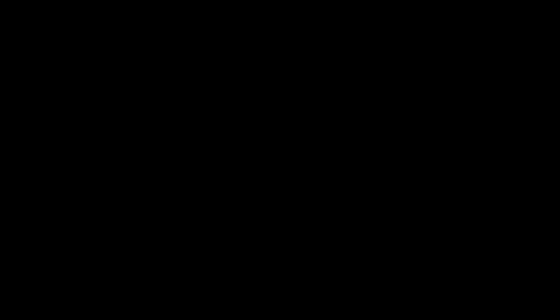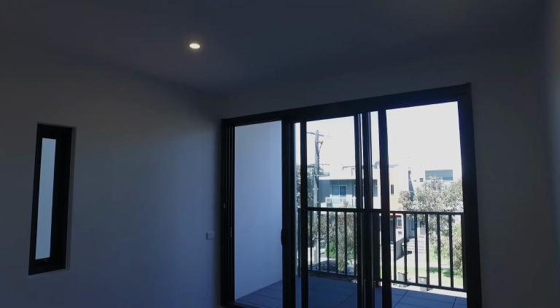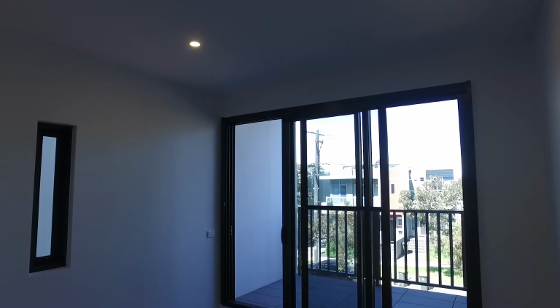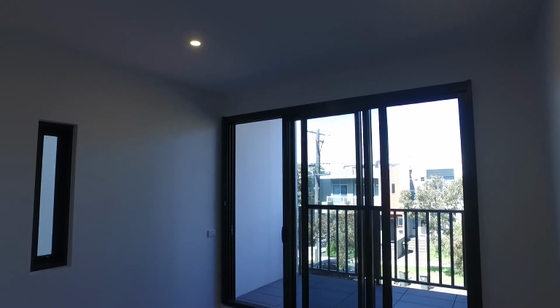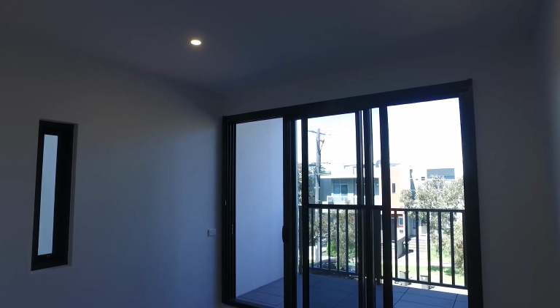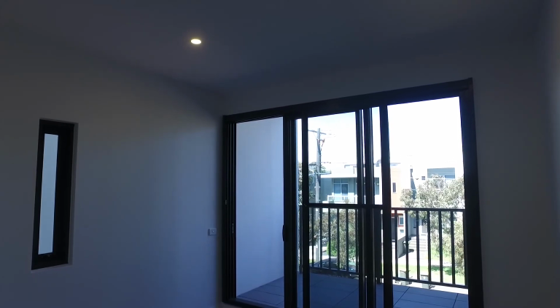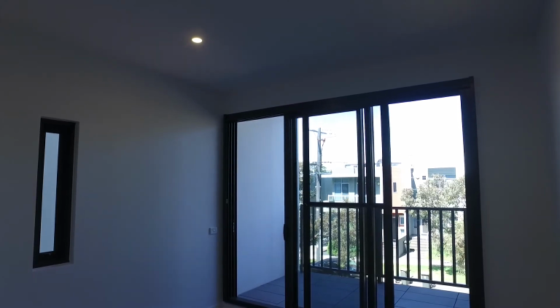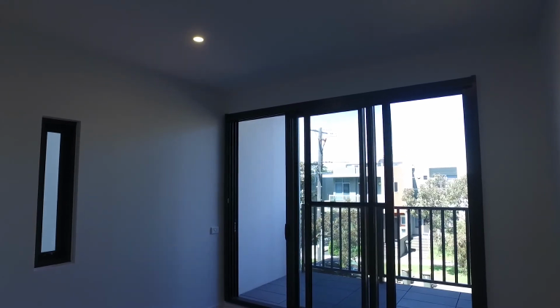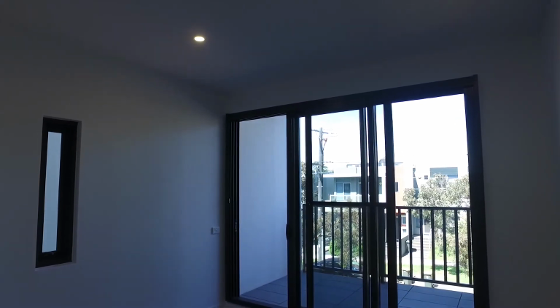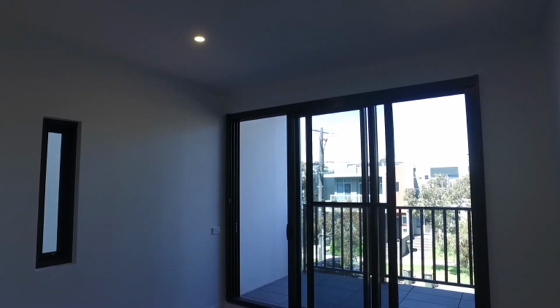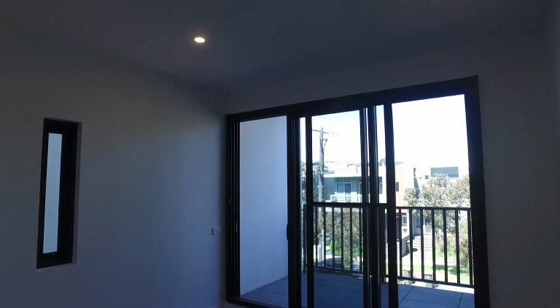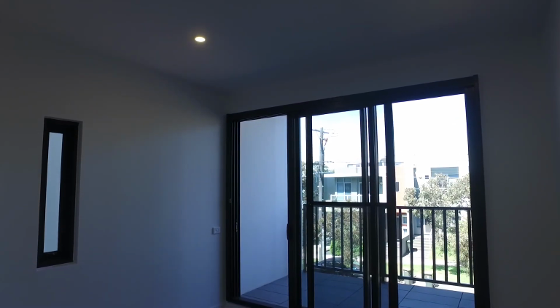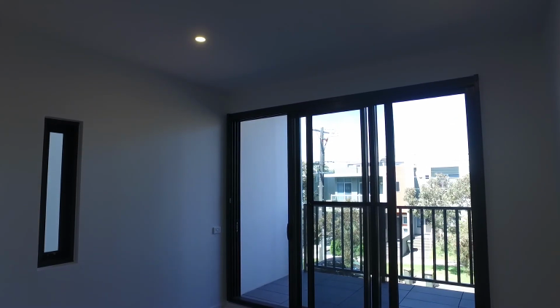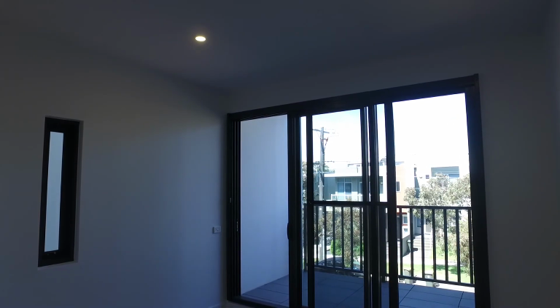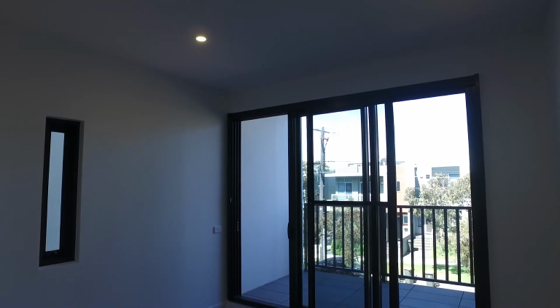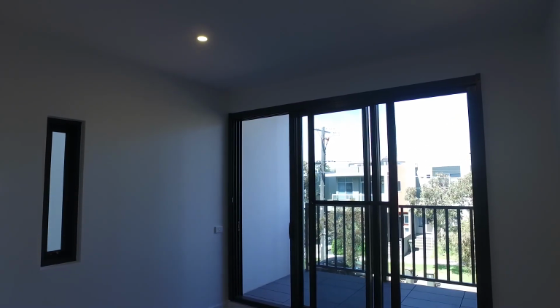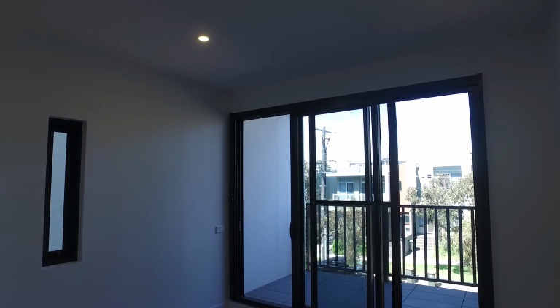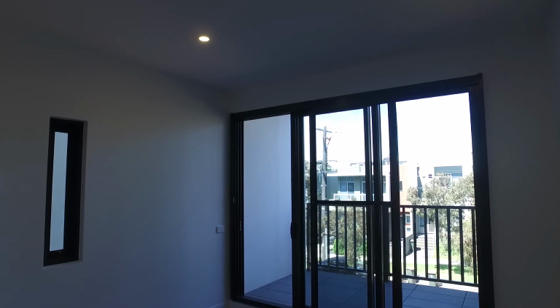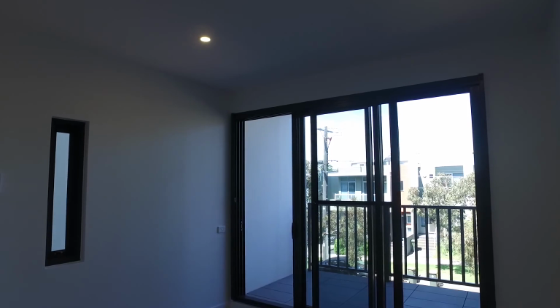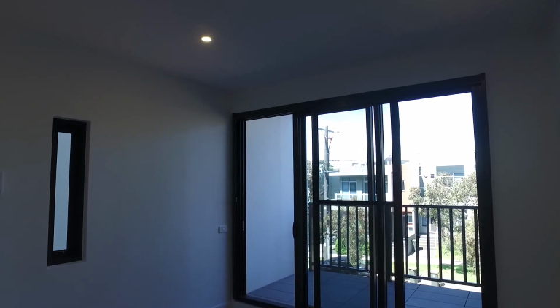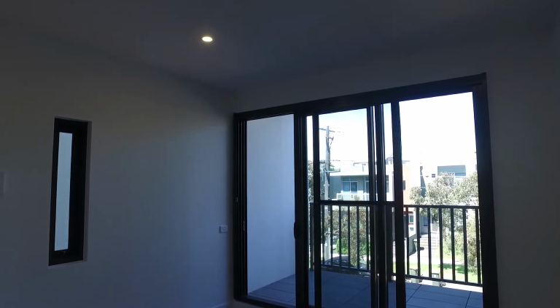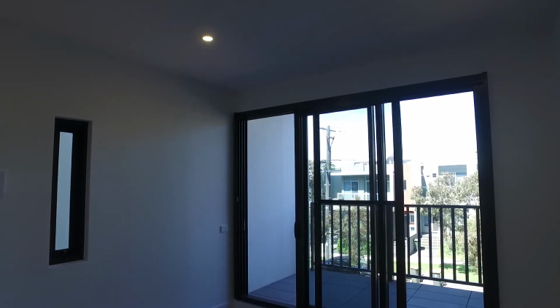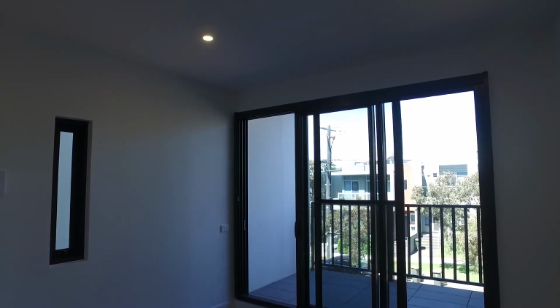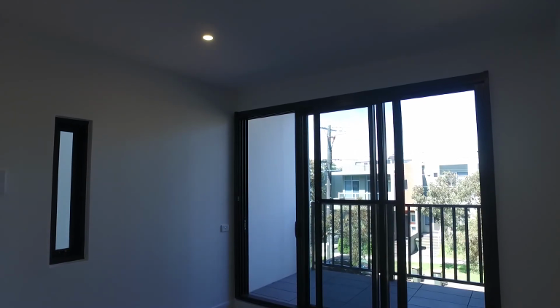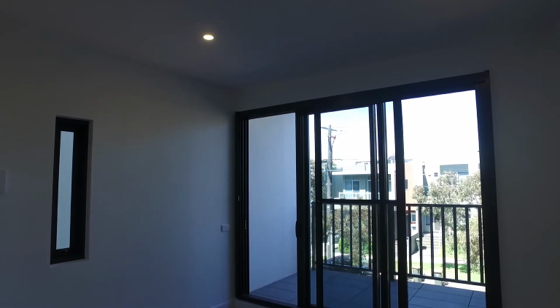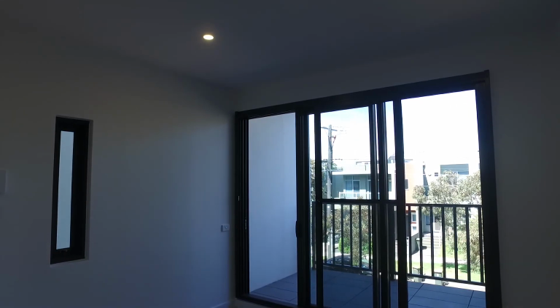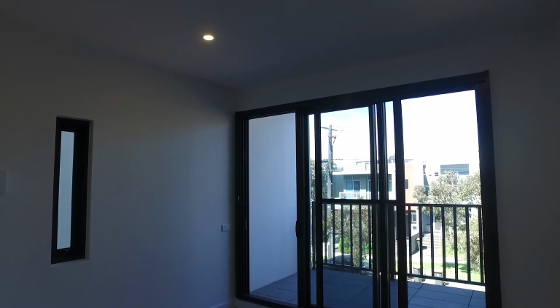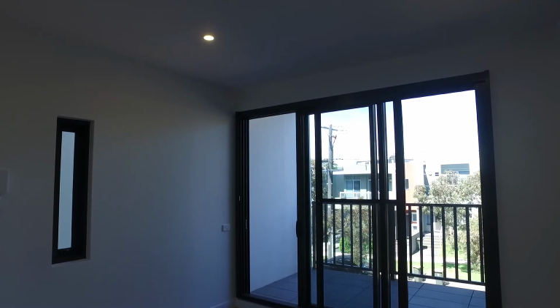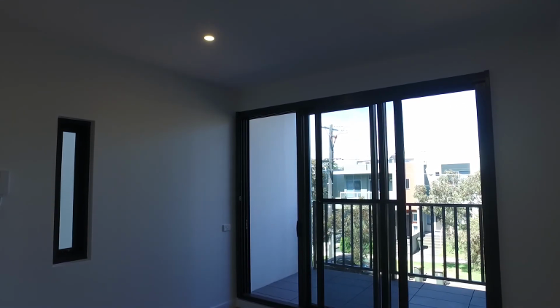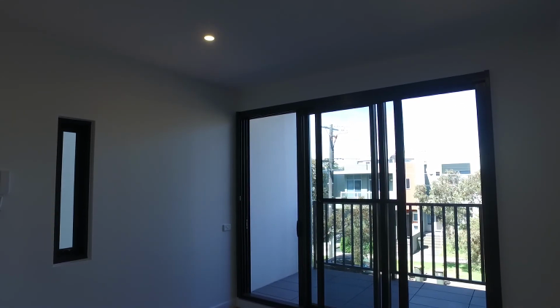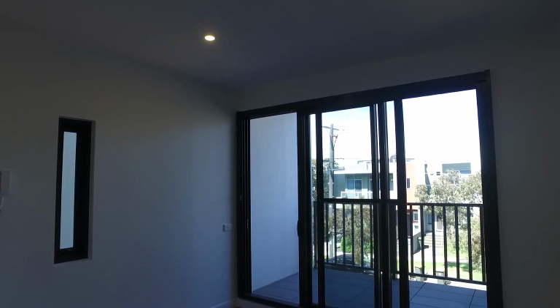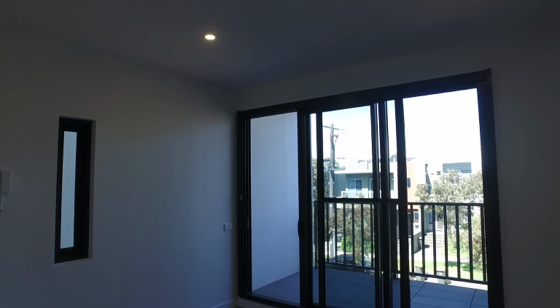Welcome to the marketing video of Apartment 109 at Tree Duggan Street in Brunswick West. This is a great one bedroom, one bathroom apartment located in New York, which is a fantastic development in Brunswick West.